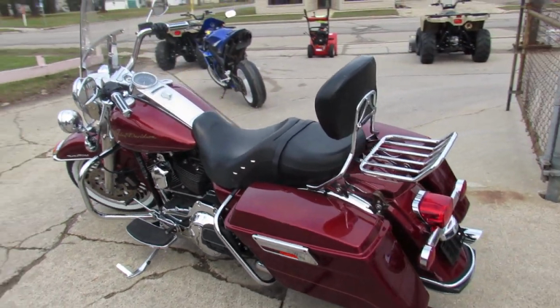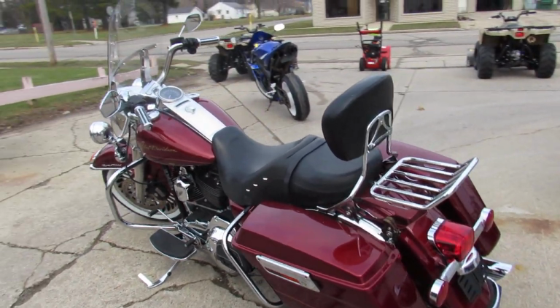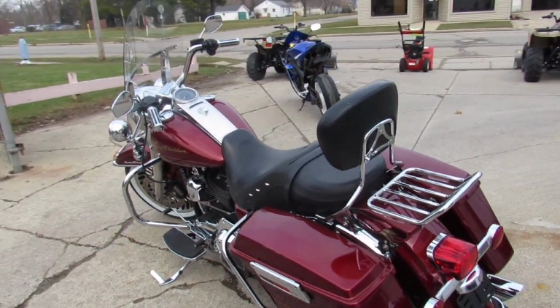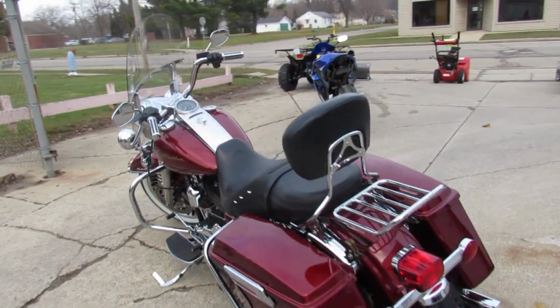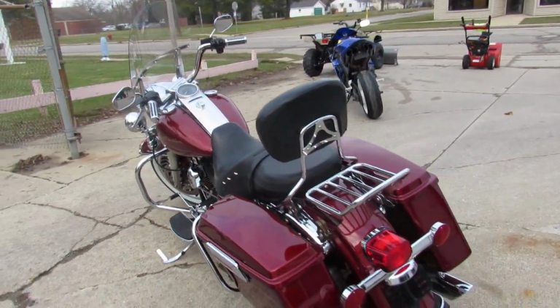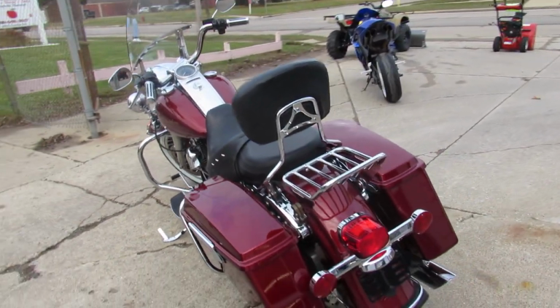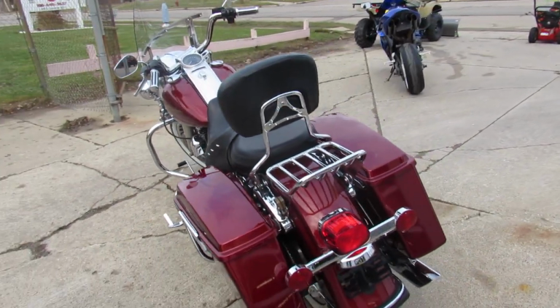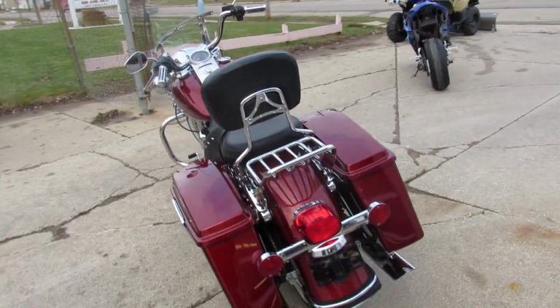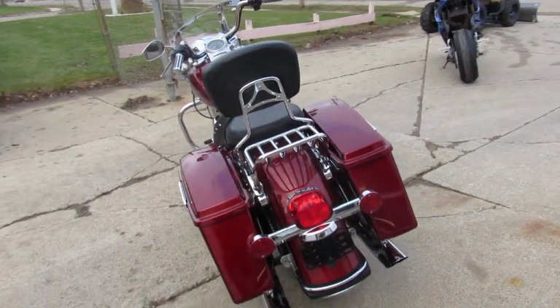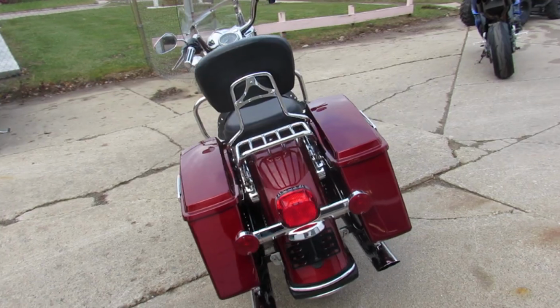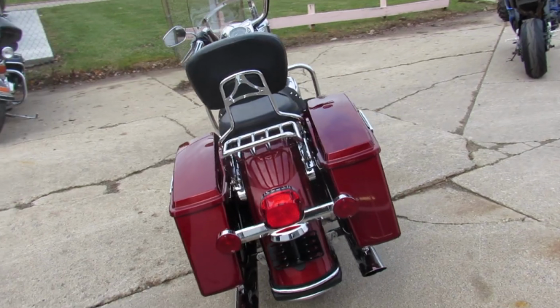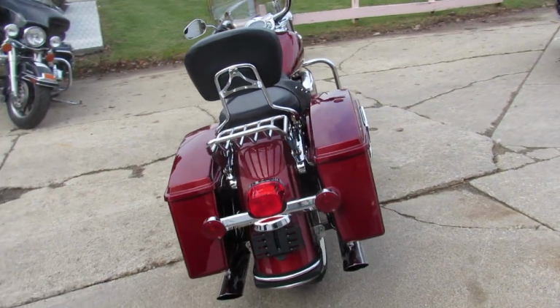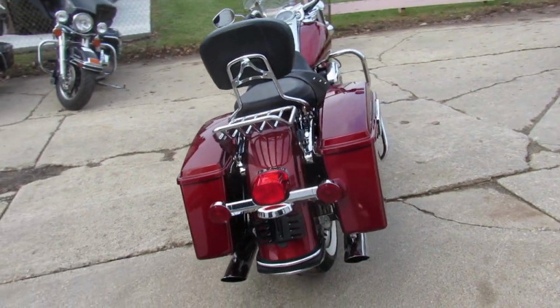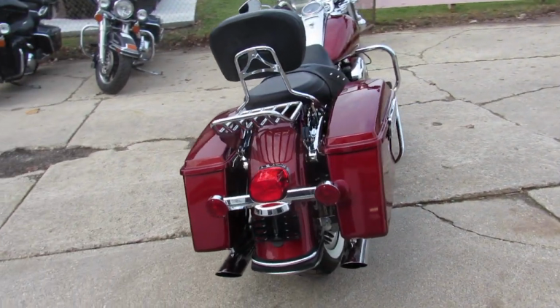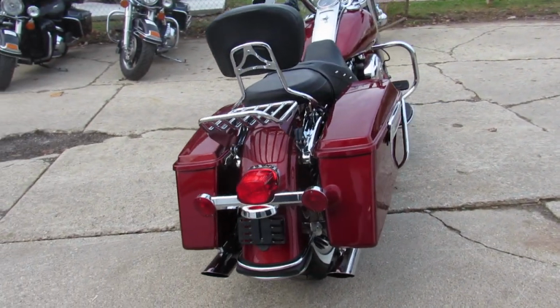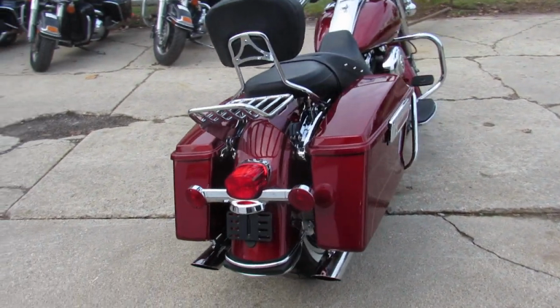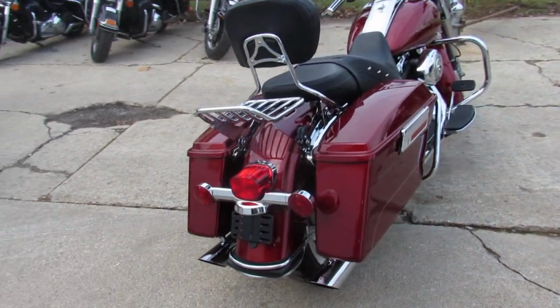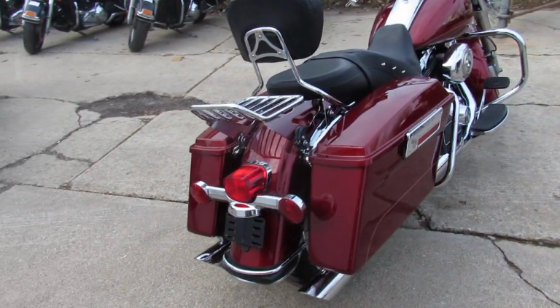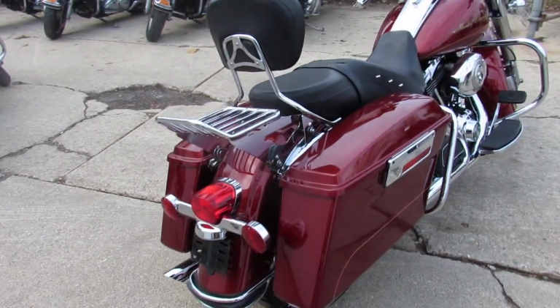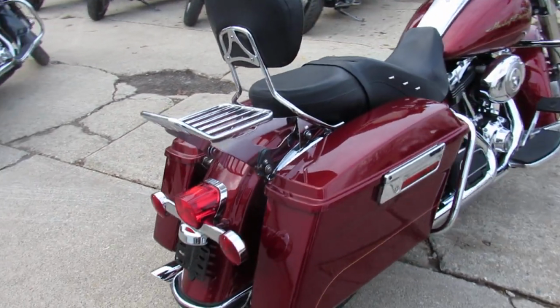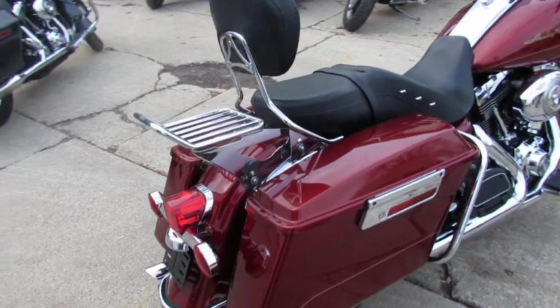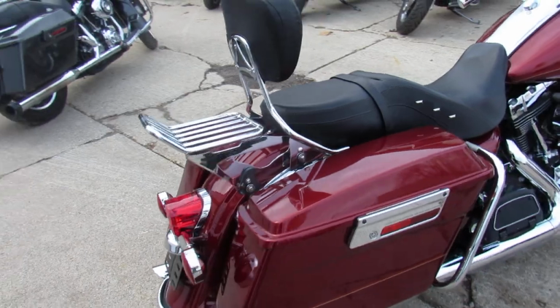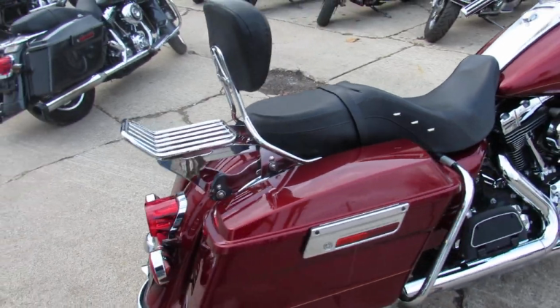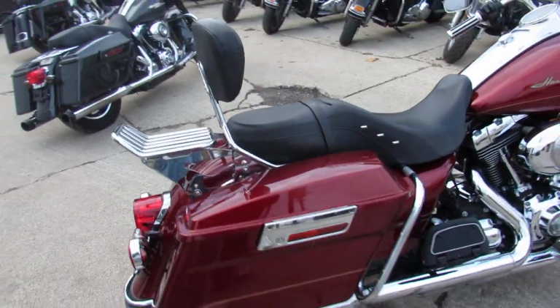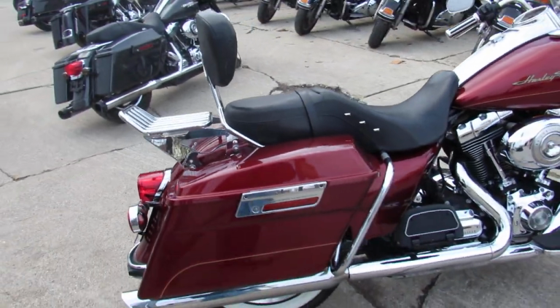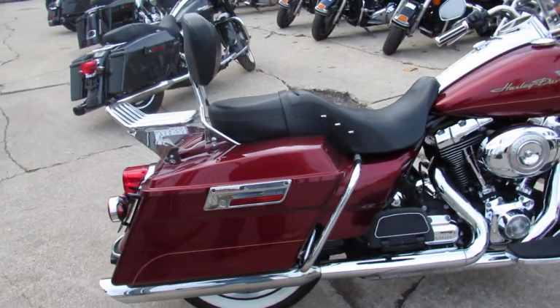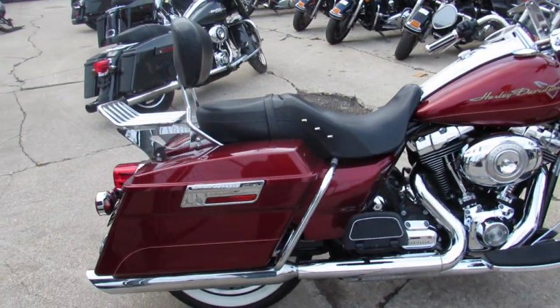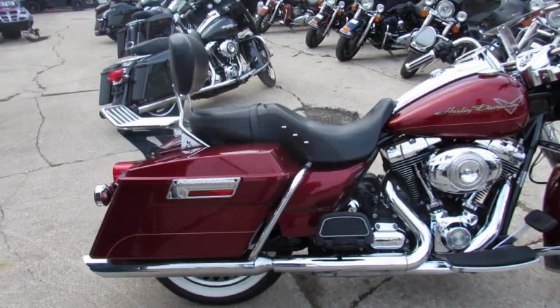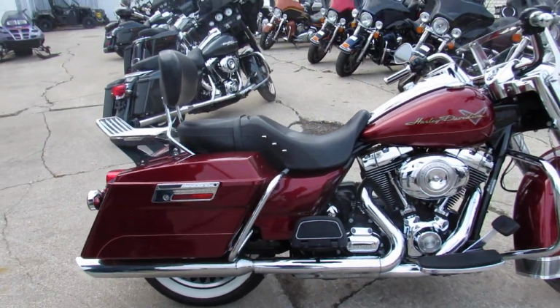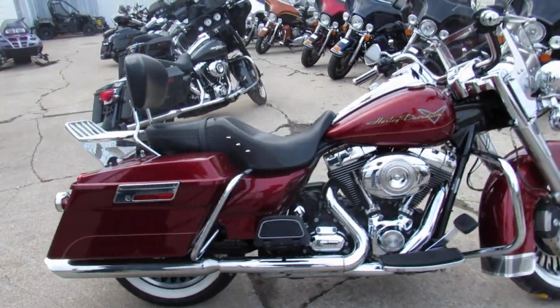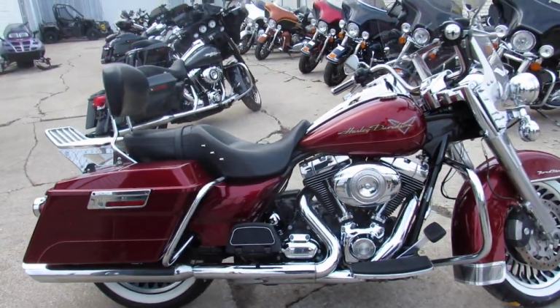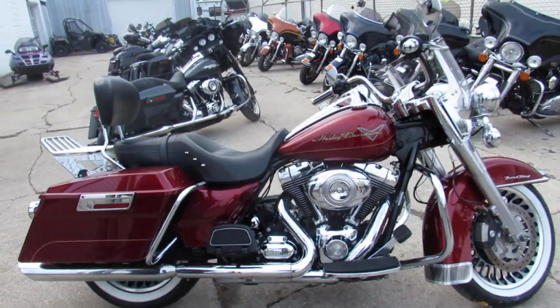Nice clean bike. It's got a brand new front tire on it — ready to go, just serviced at the dealership, inspected, certified. It includes a 6-month warranty, guys. You can buy this one with confidence. It's a 2009 Road King.